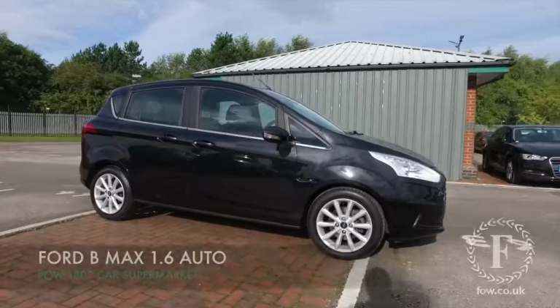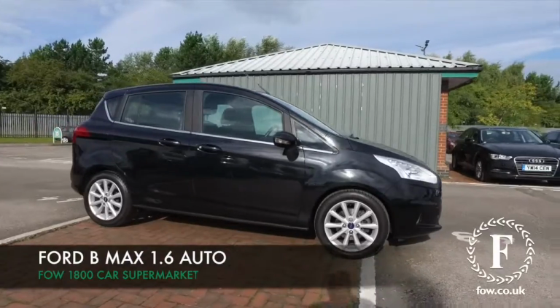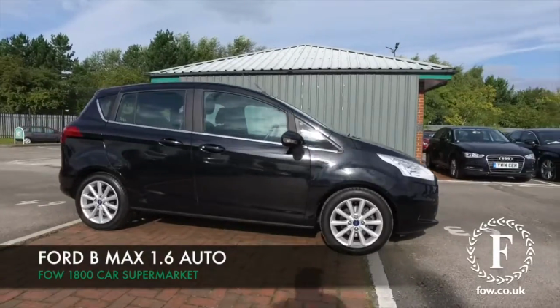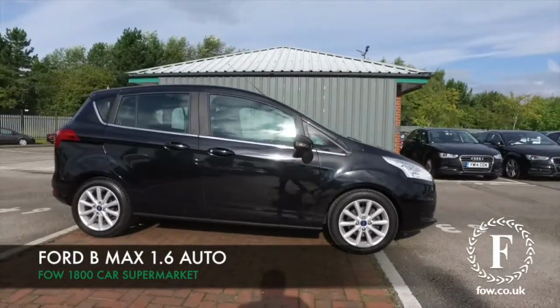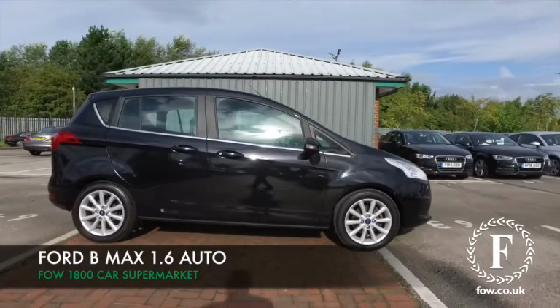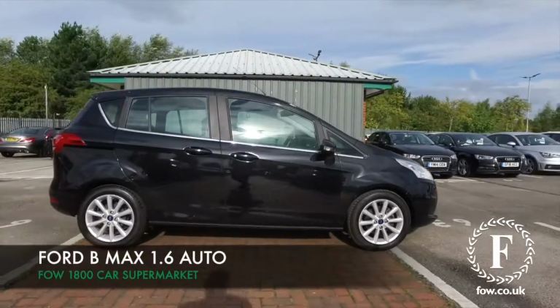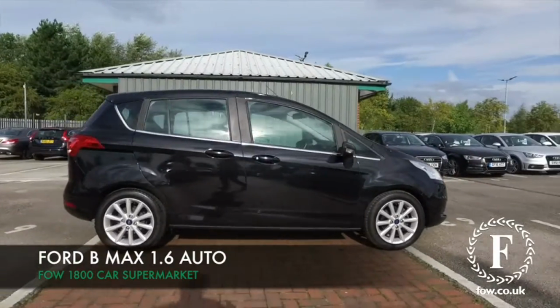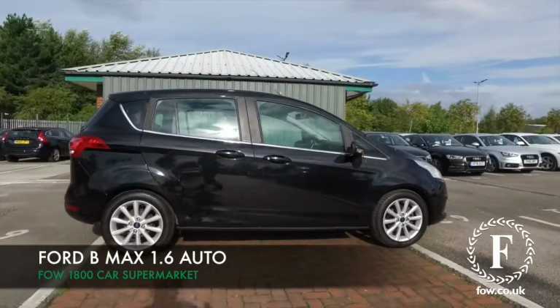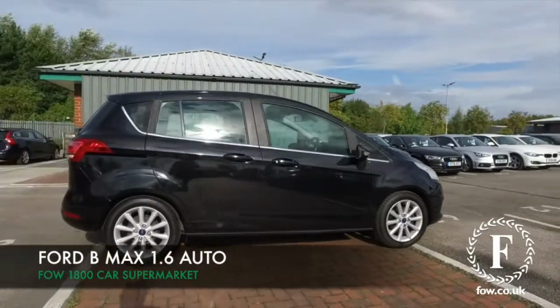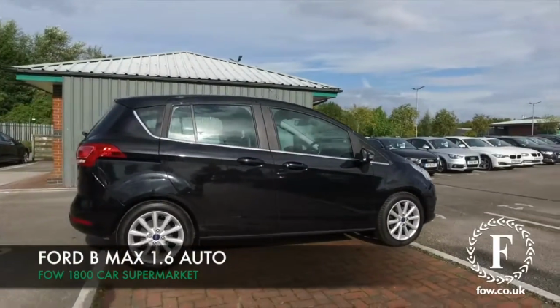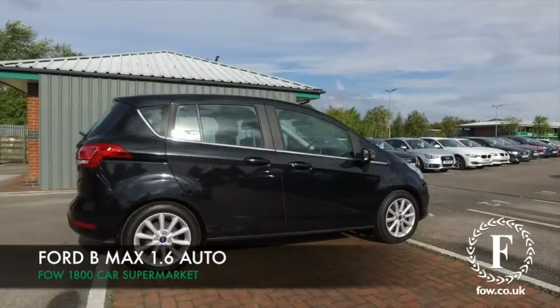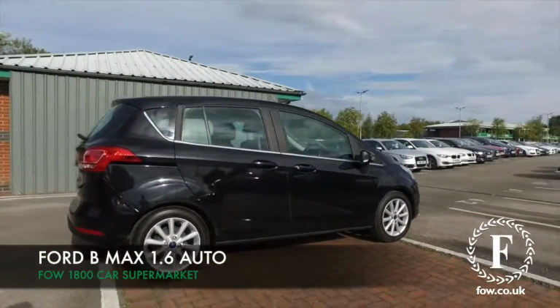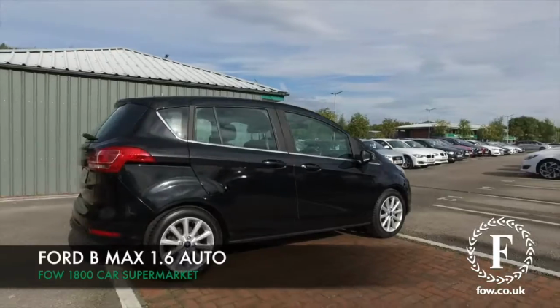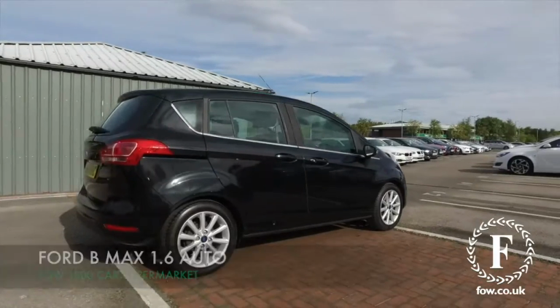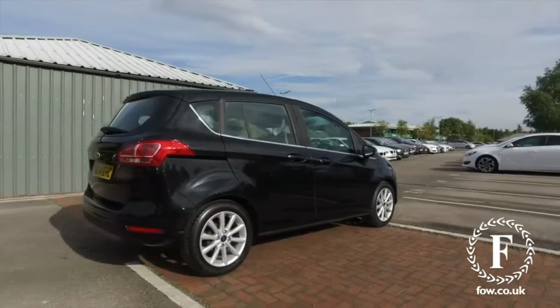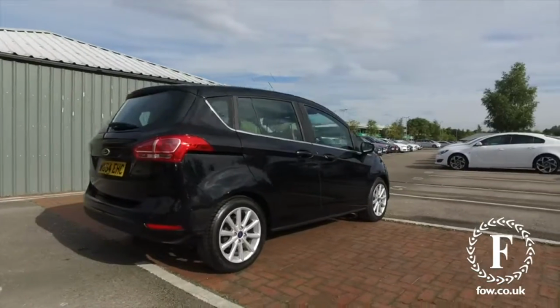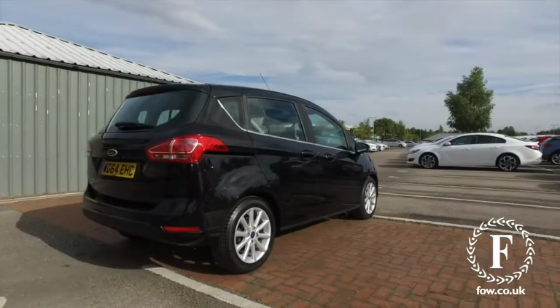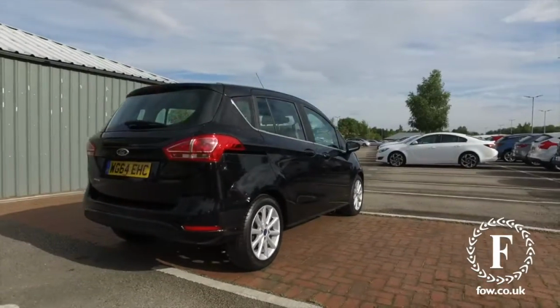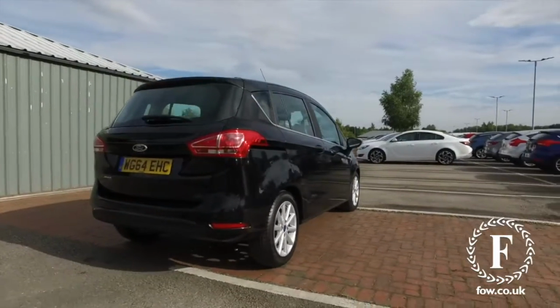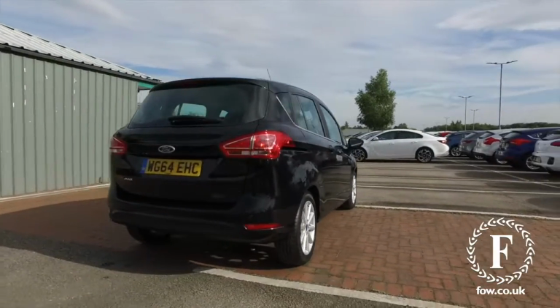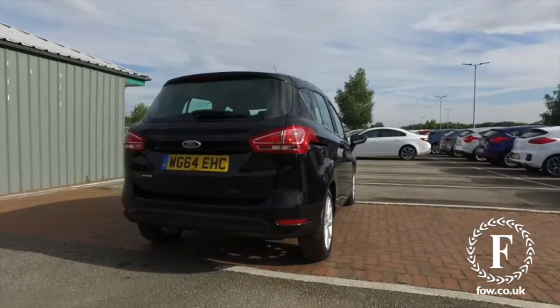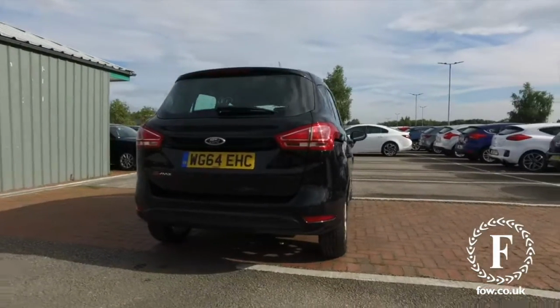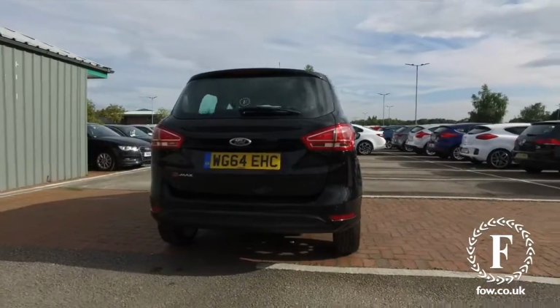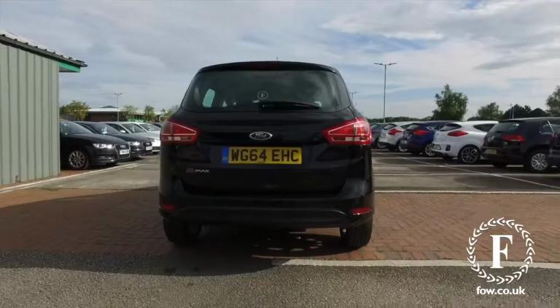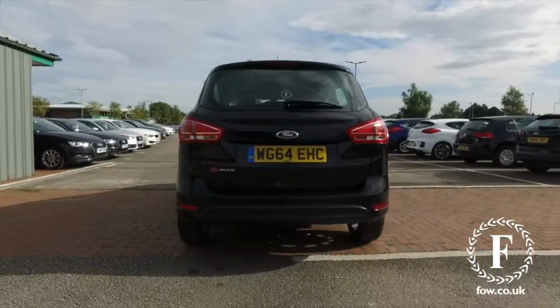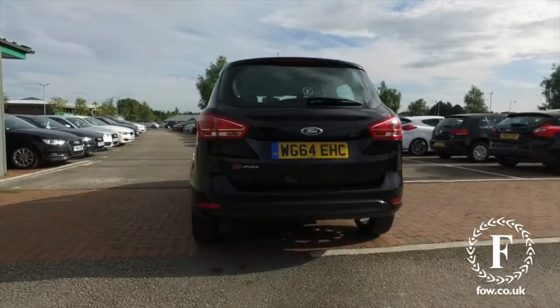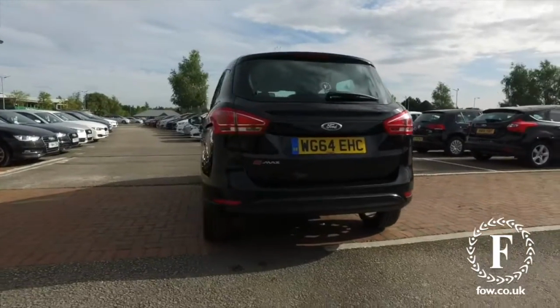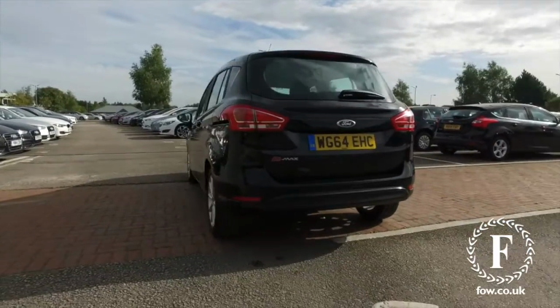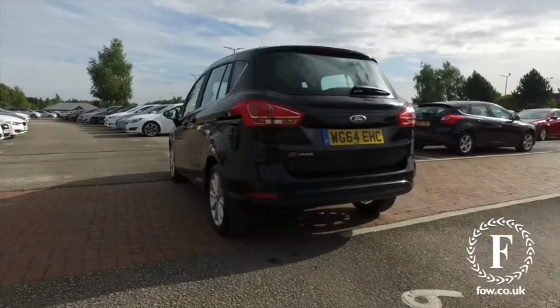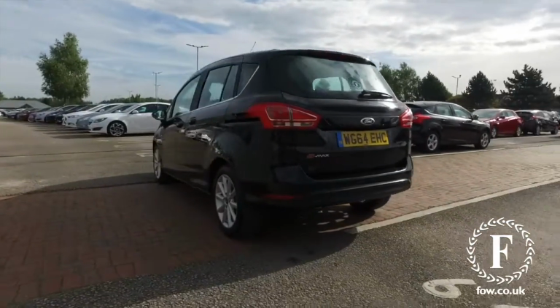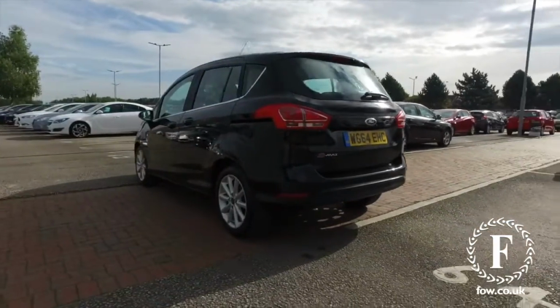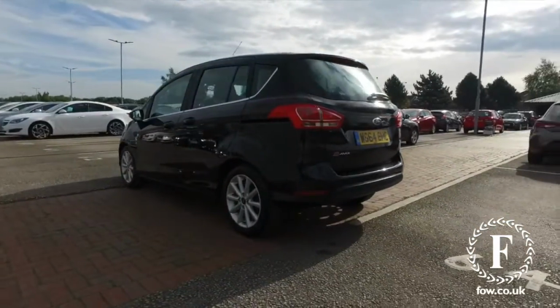Here we have a Ford B-Max looking superb, very sleek in its black paintwork — a family-friendly motor that is built for comfort, easy to drive with a 1.6 petrol engine and PowerShift automatic gearbox.